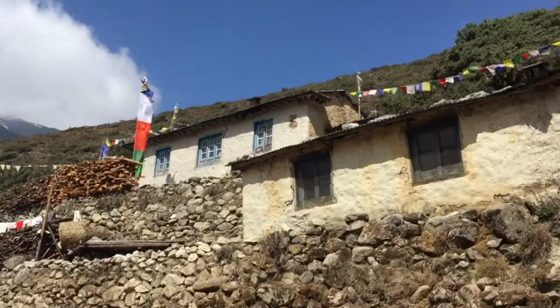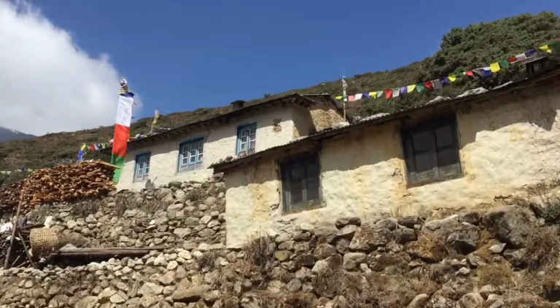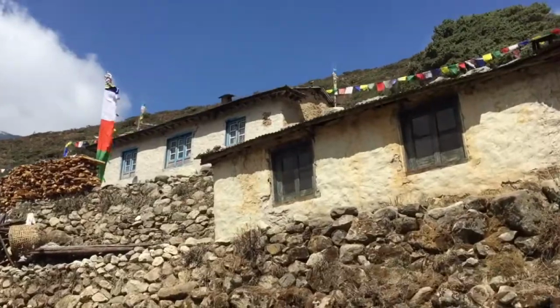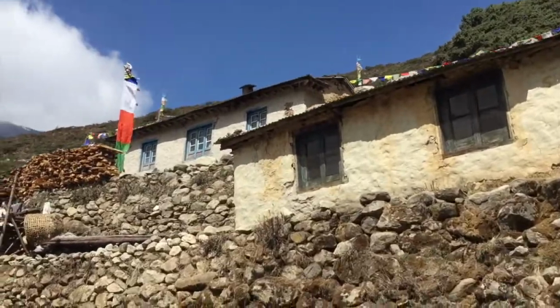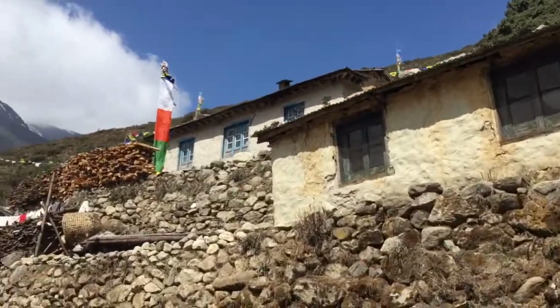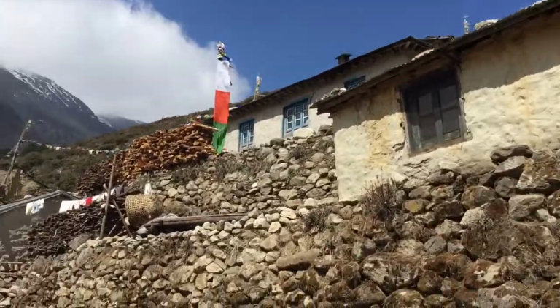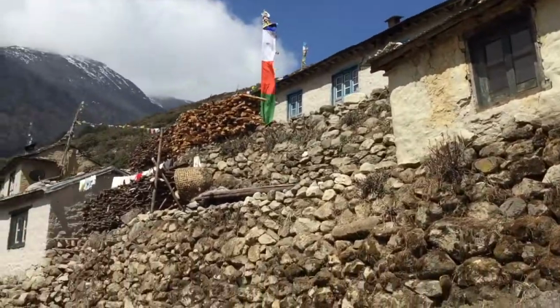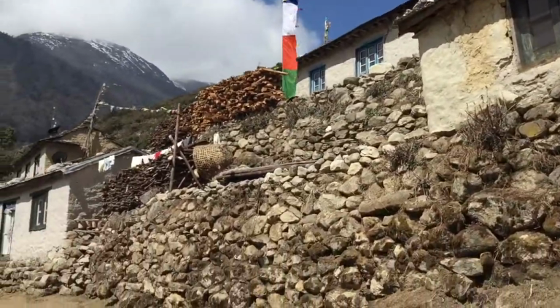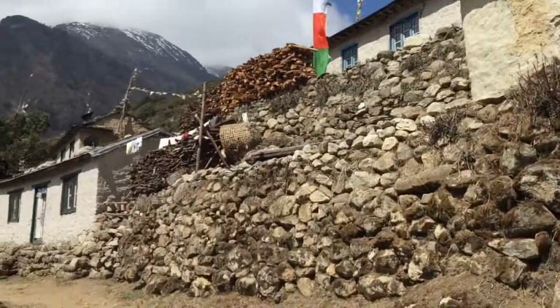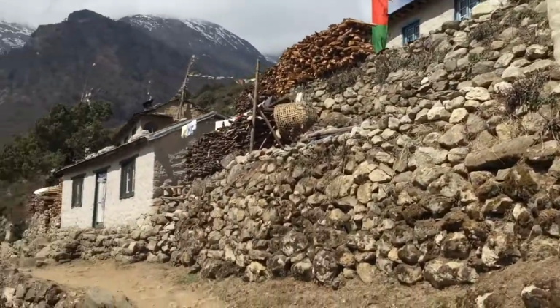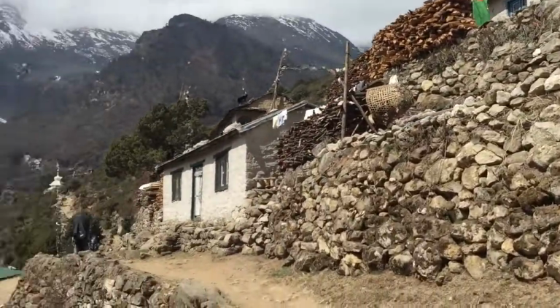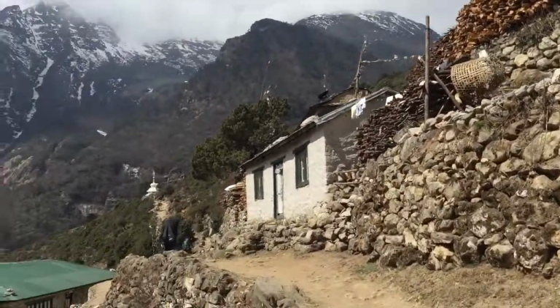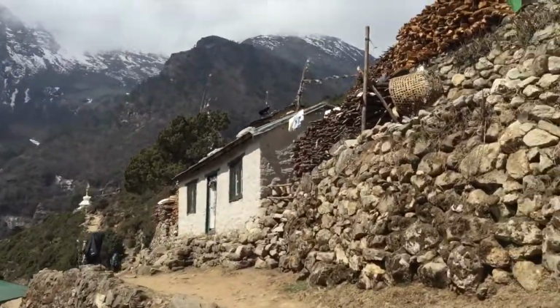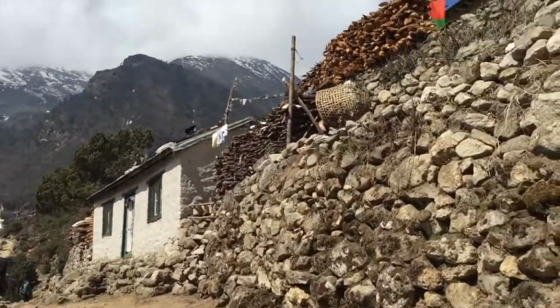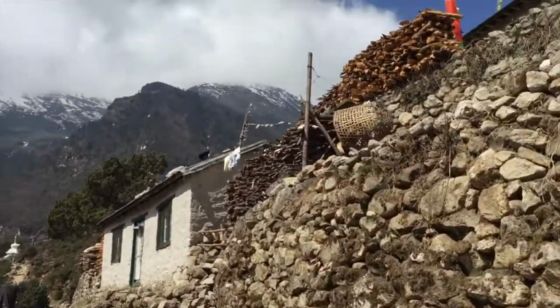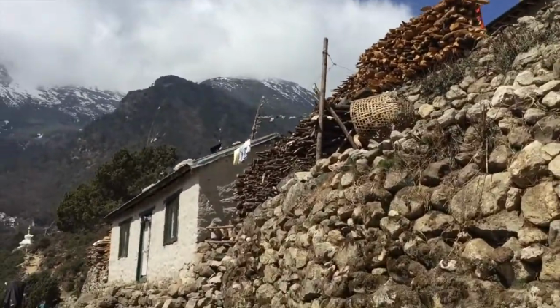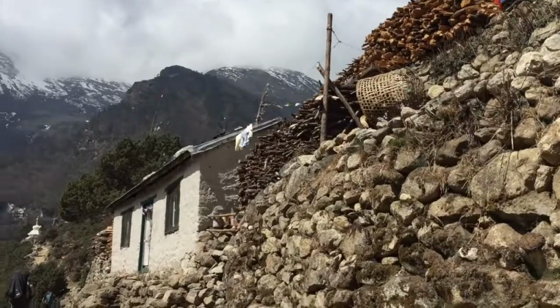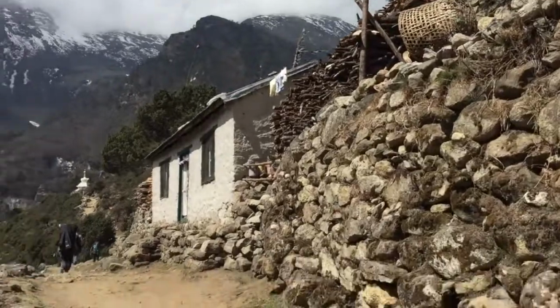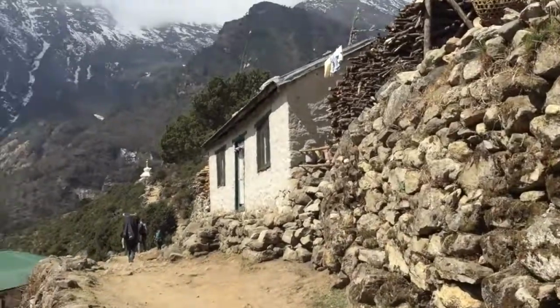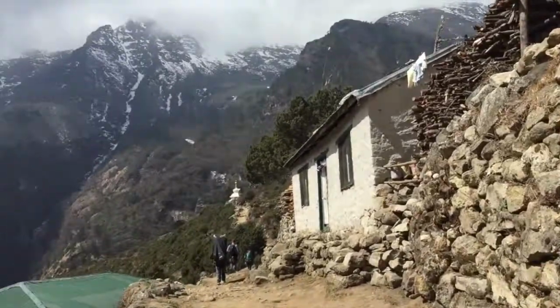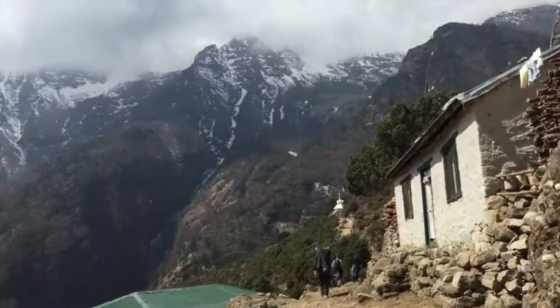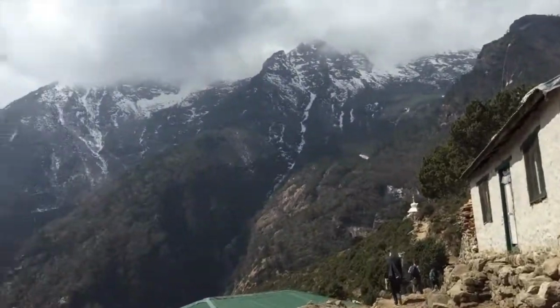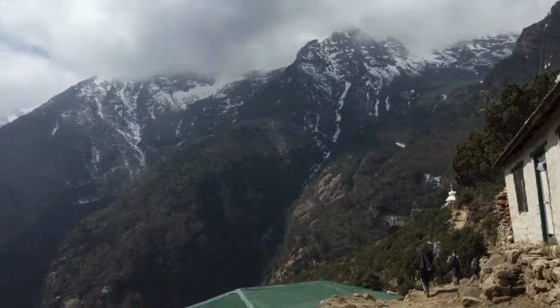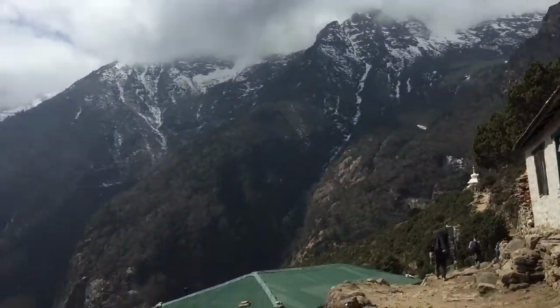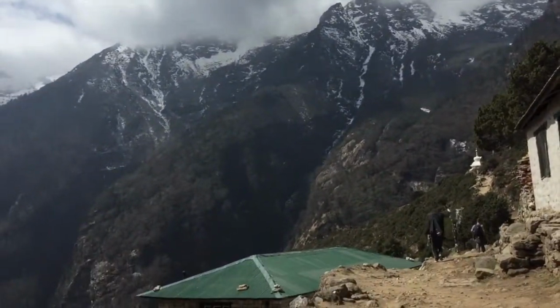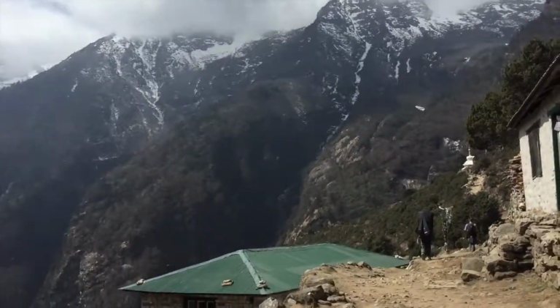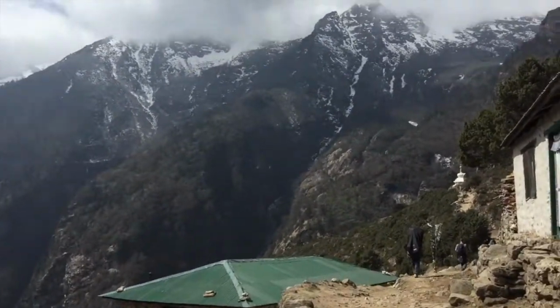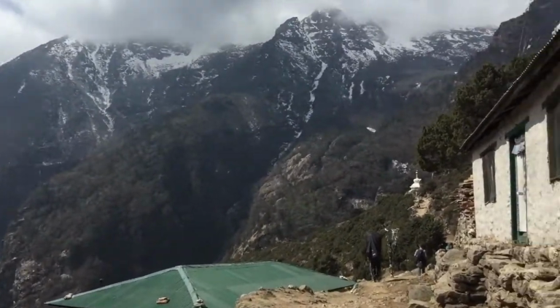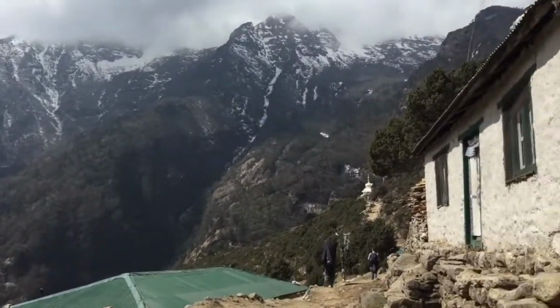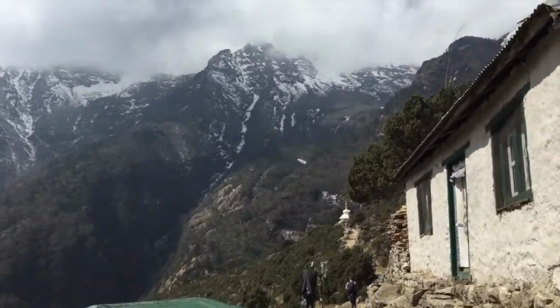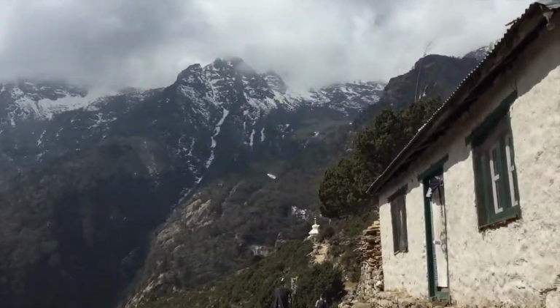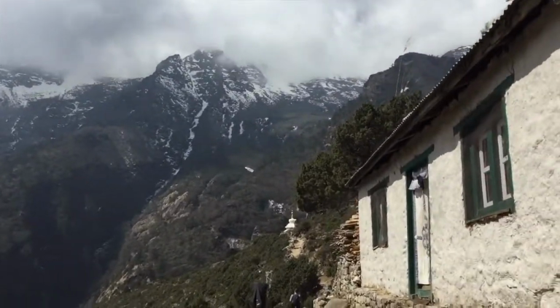Very traditional Sherpa homes here along the Everest Base Camp trek route. Very simple, but I bet they have everything they need.